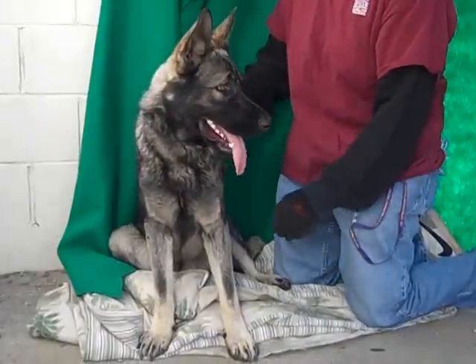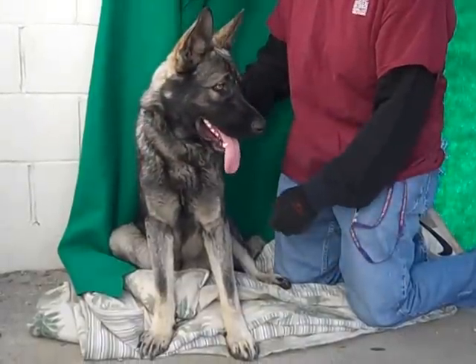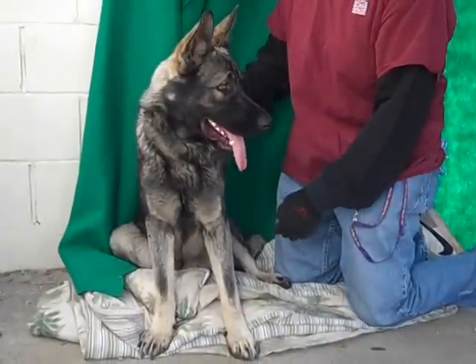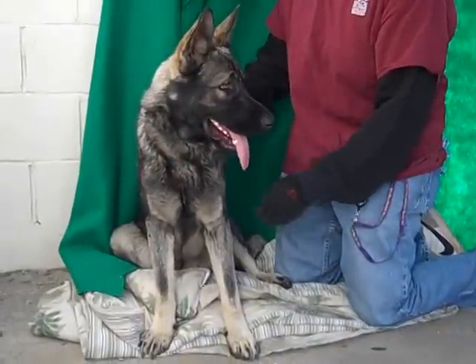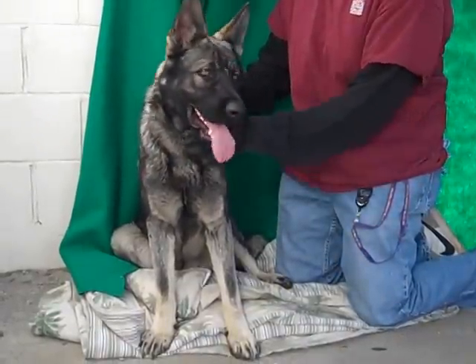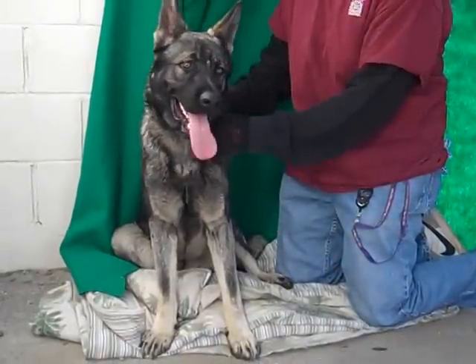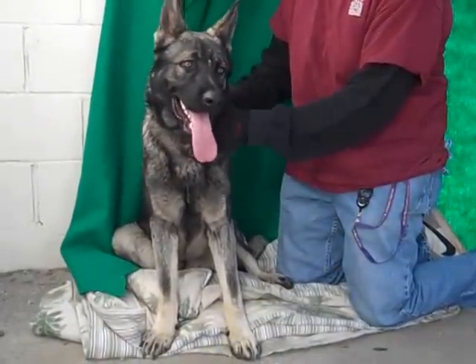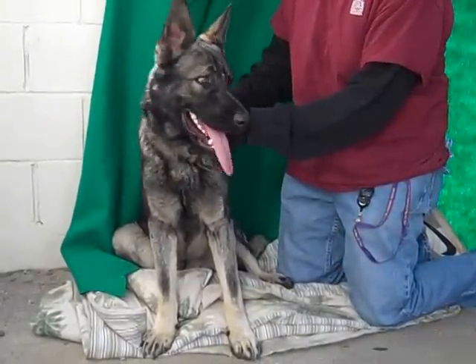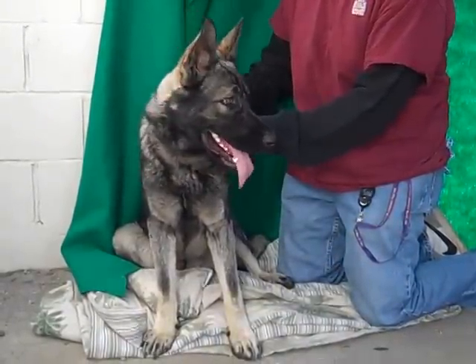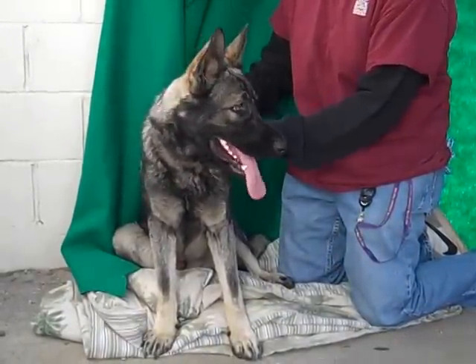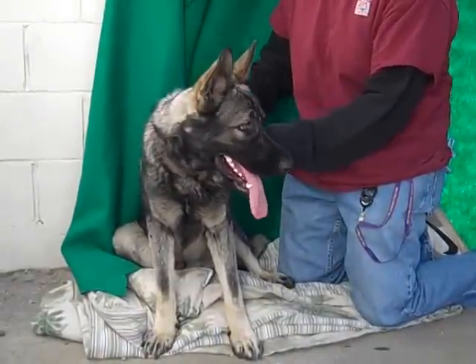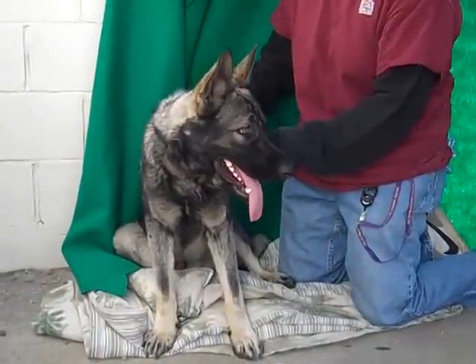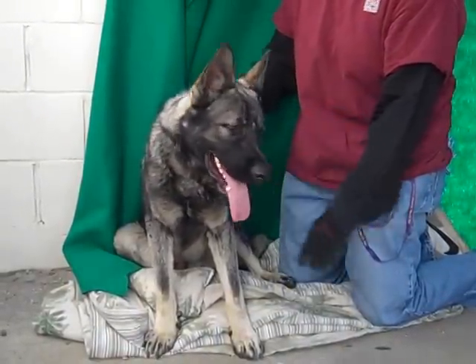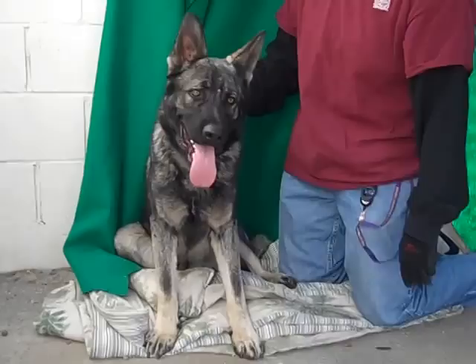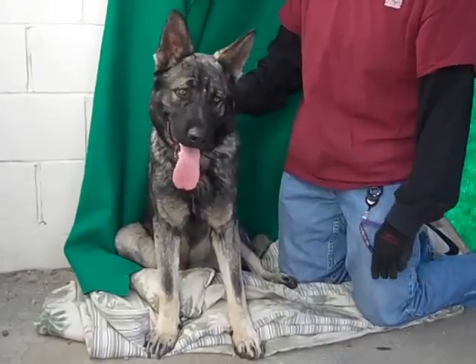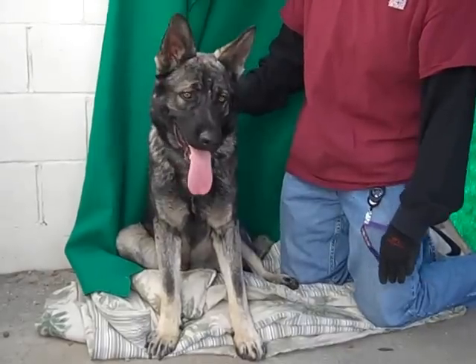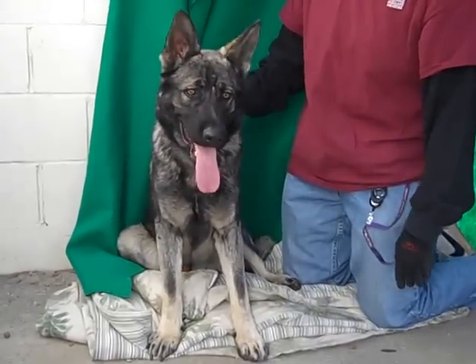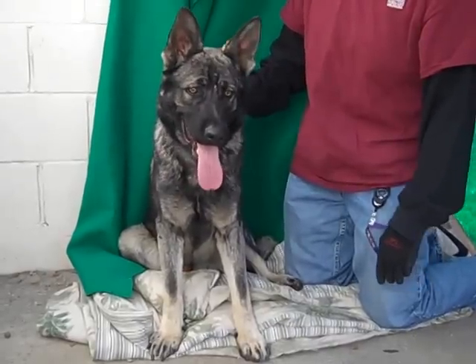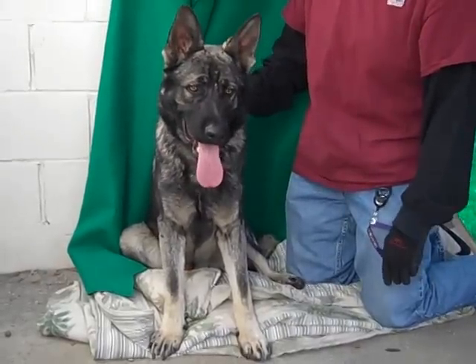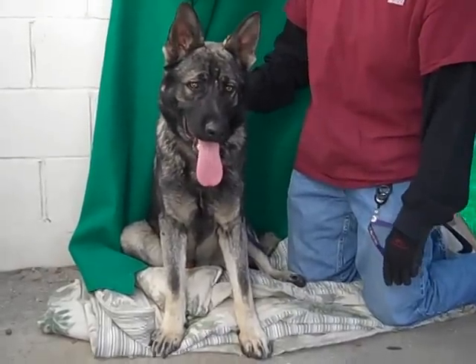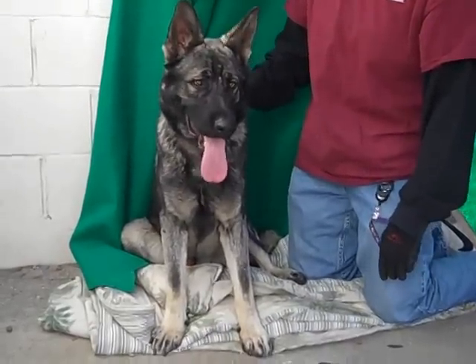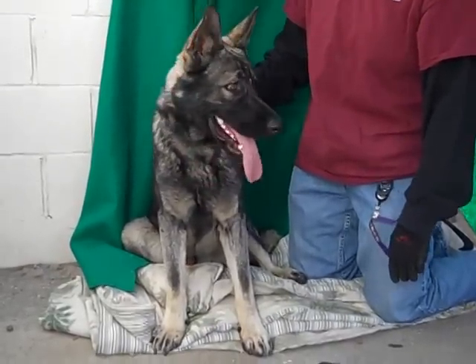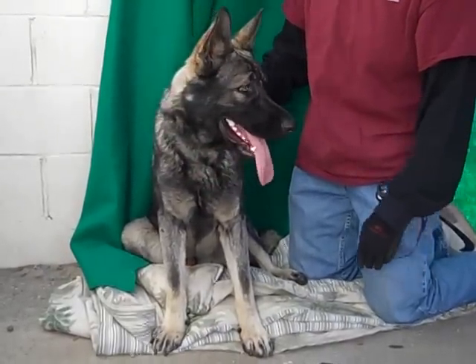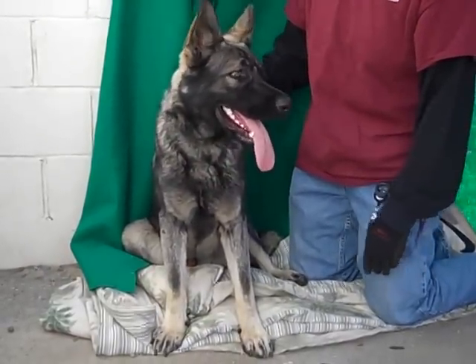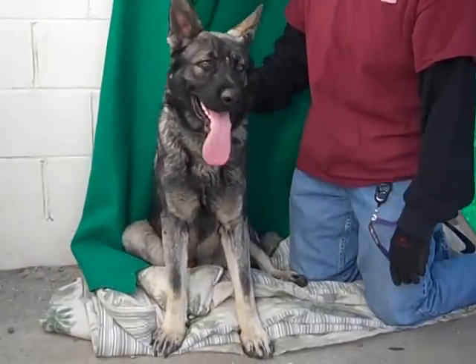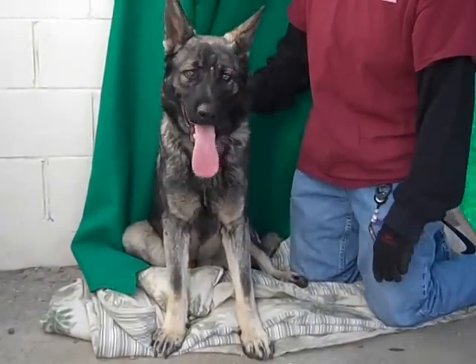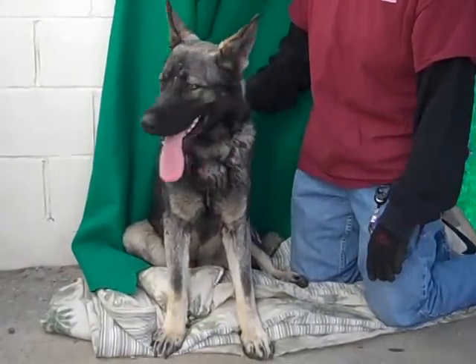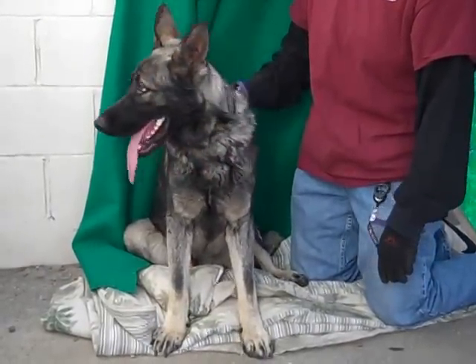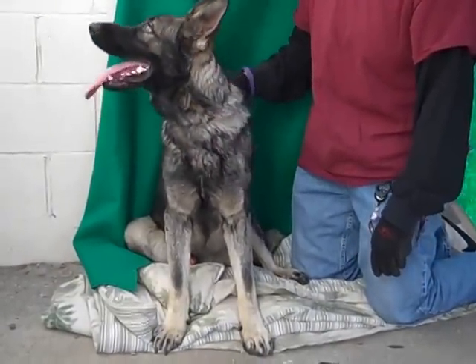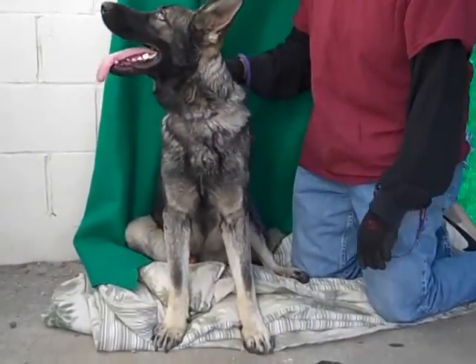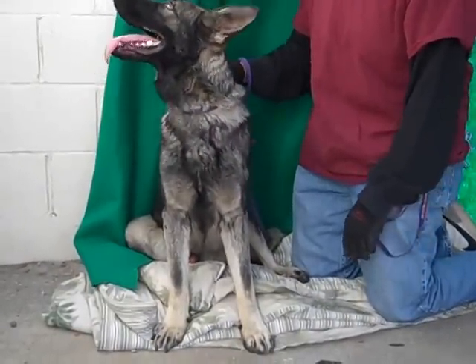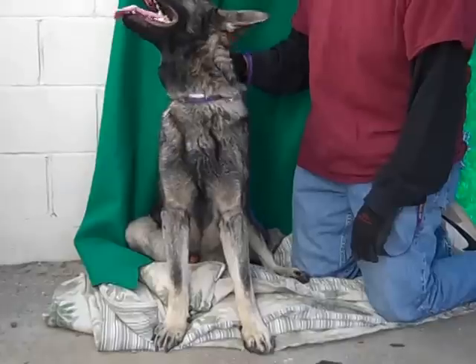The train is going by. Chuck is not bothered by the train at all. Chuck is a big boy — he is 70 pounds. He is strong and he is really just all puppy still at this point.